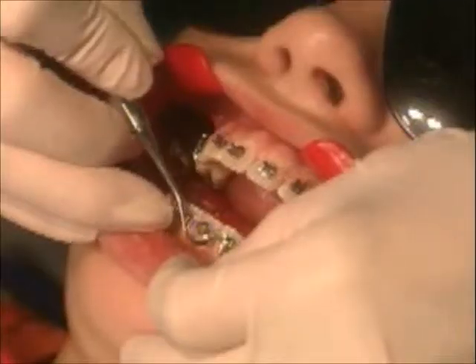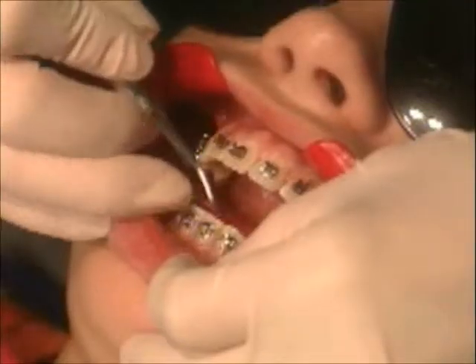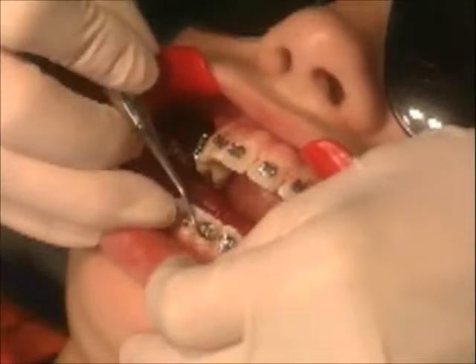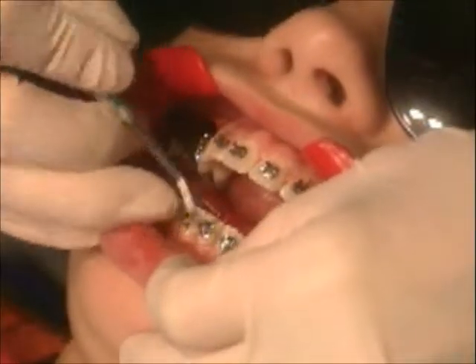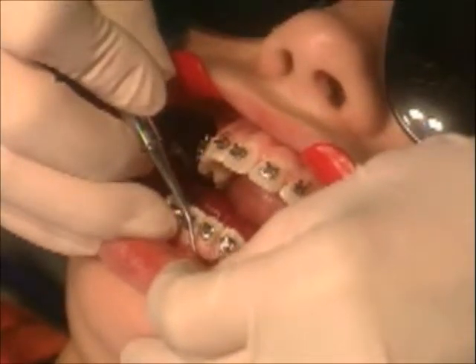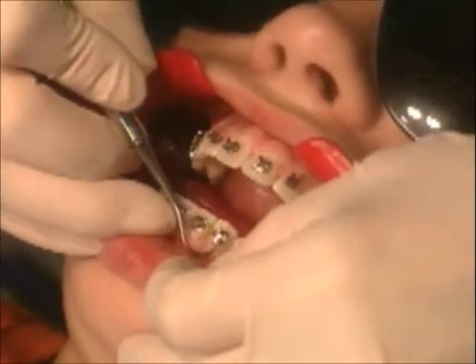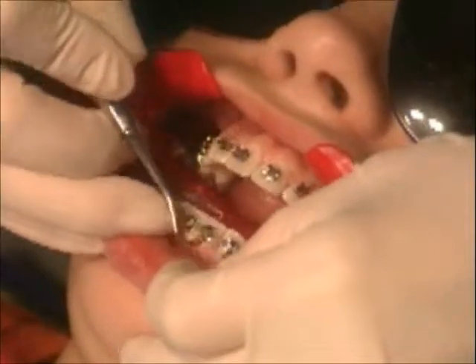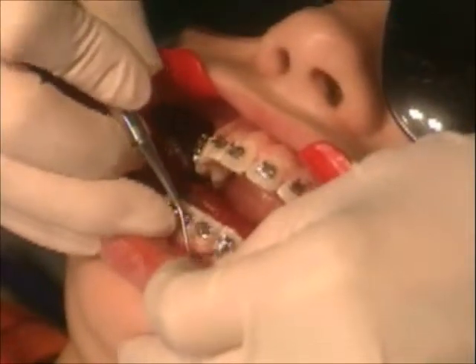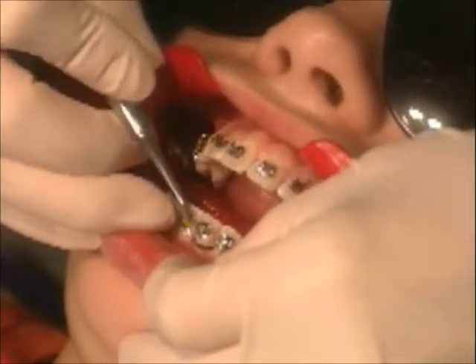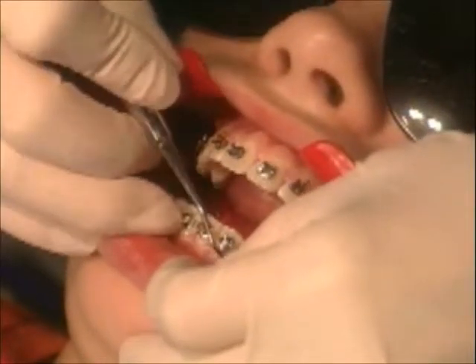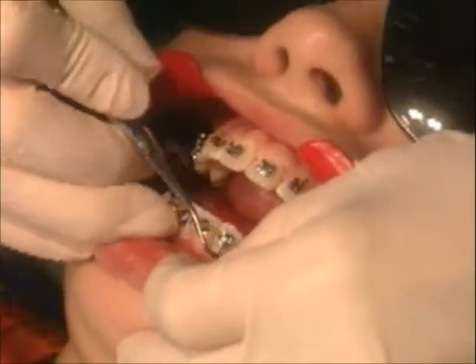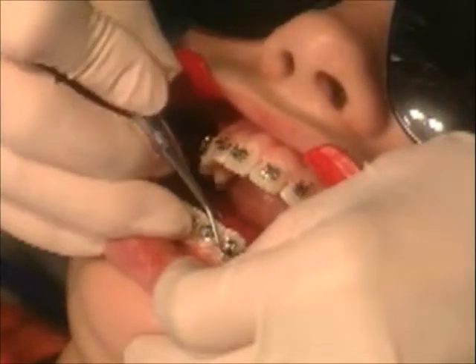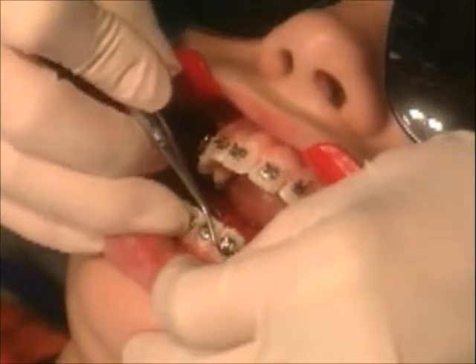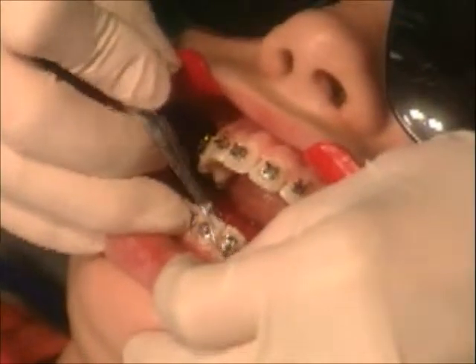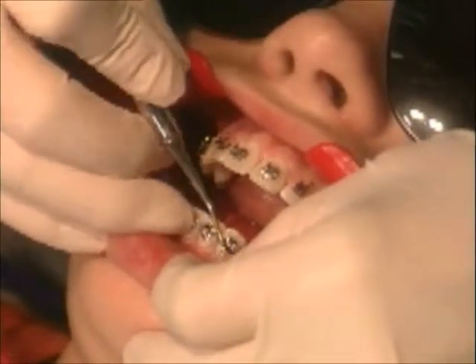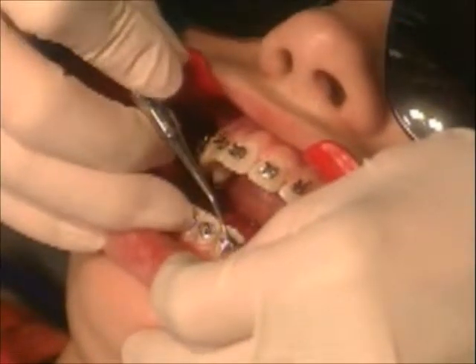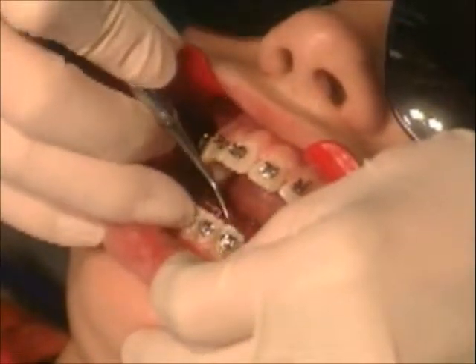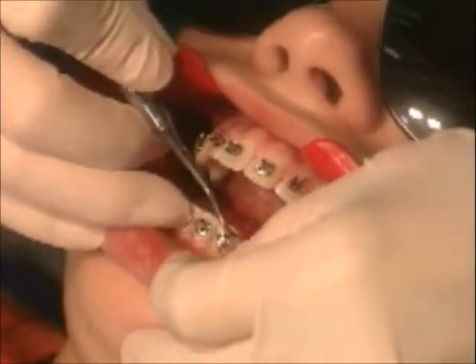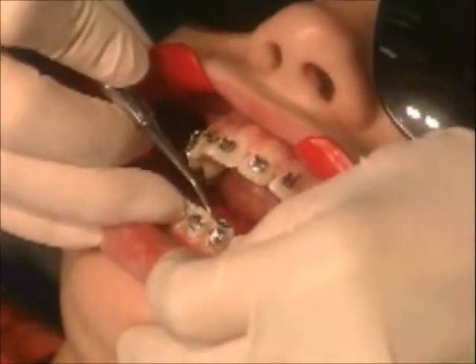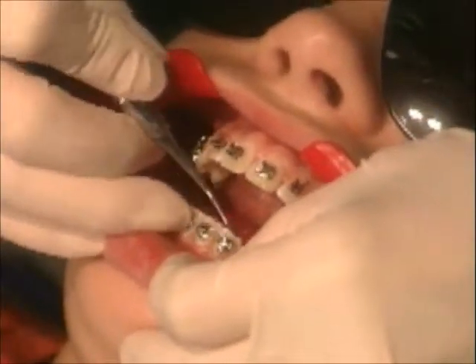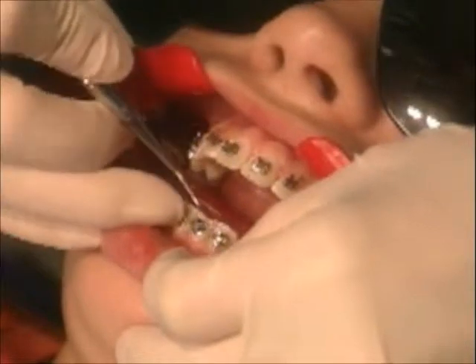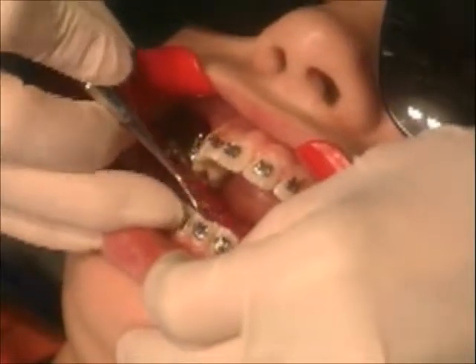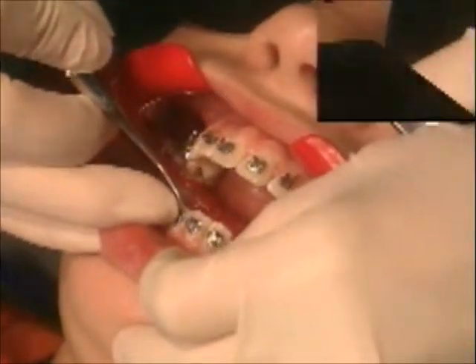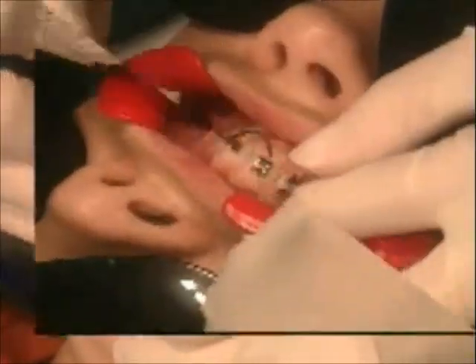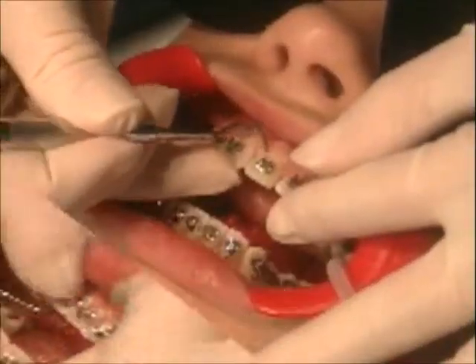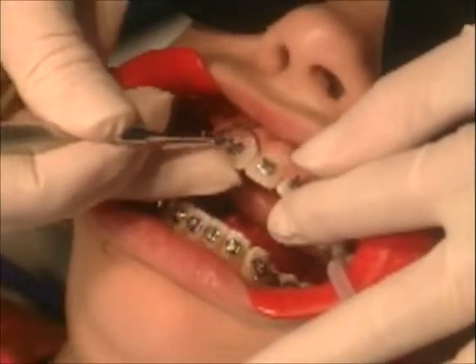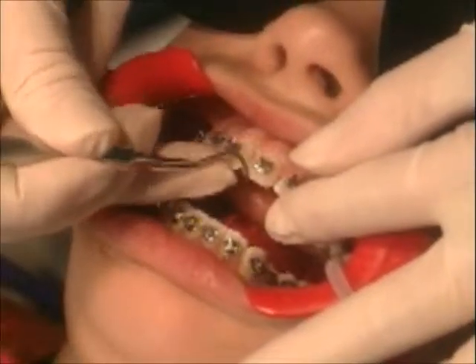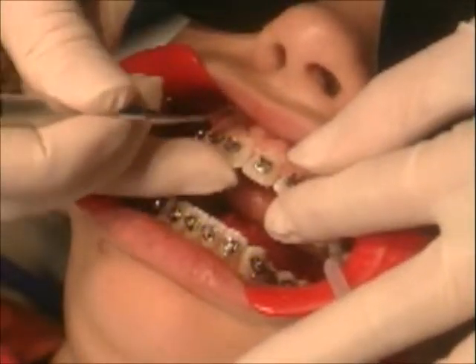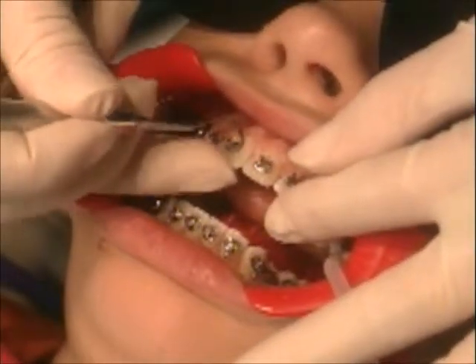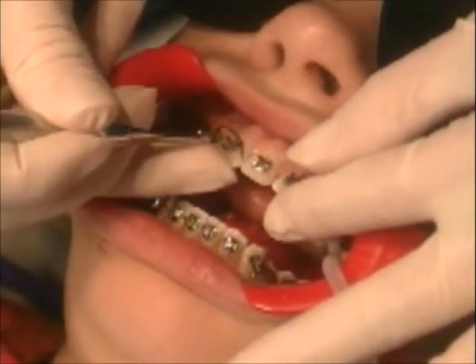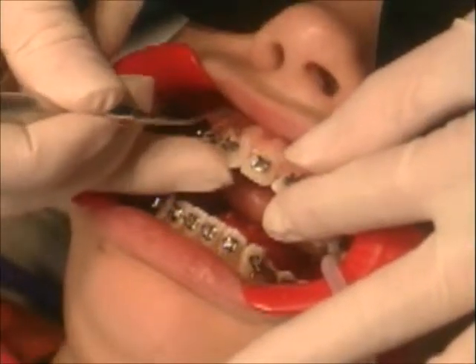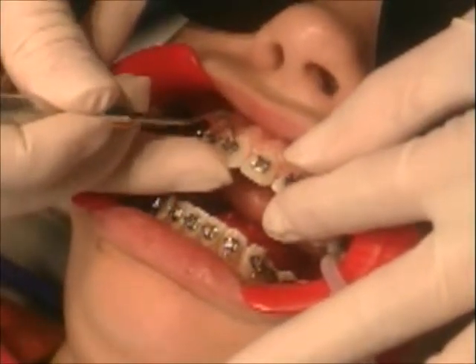Remove any excess flash from the lower arch. Flash will be minimal if resin A and resin B were applied in a thin layer. Repeat for the upper arch.